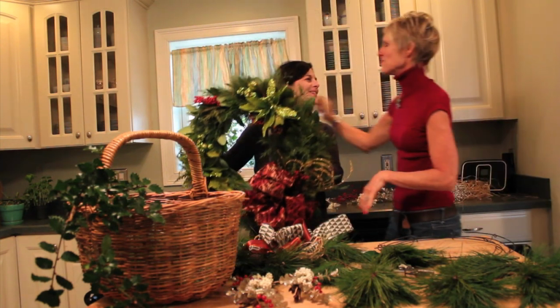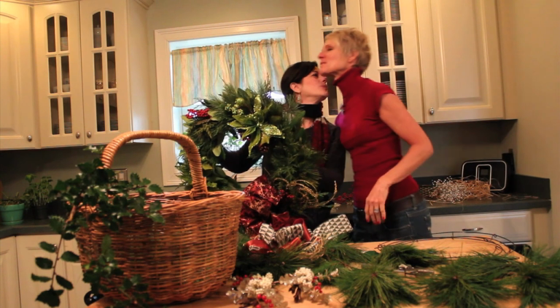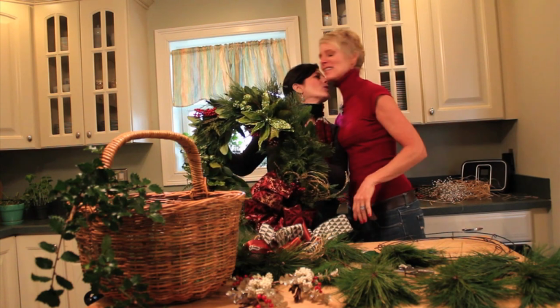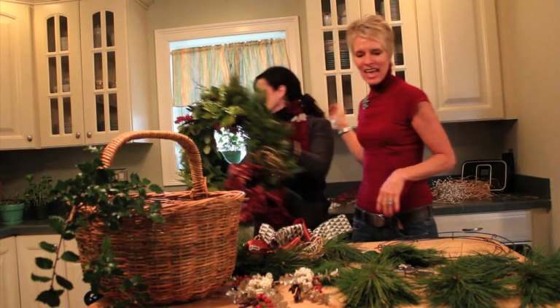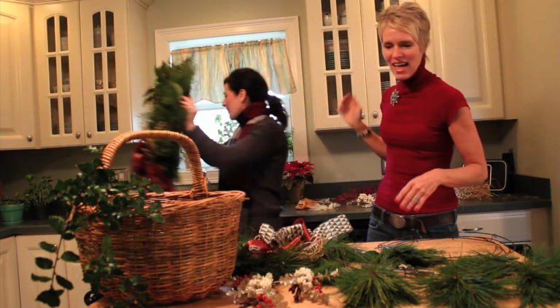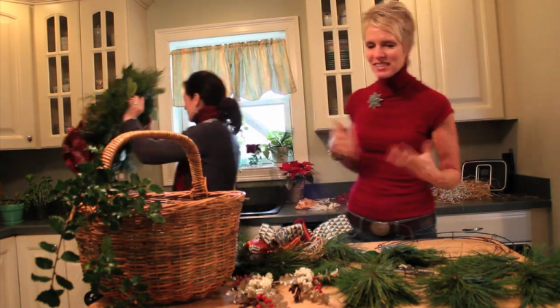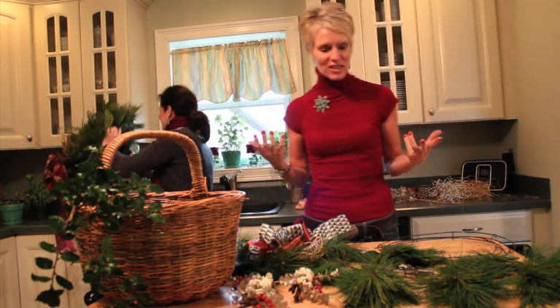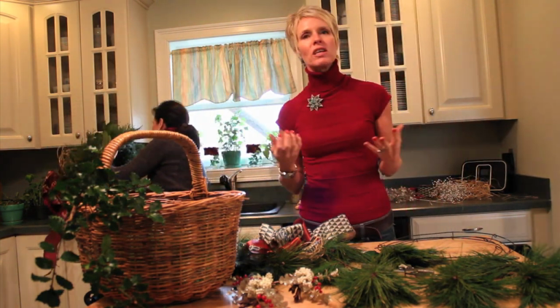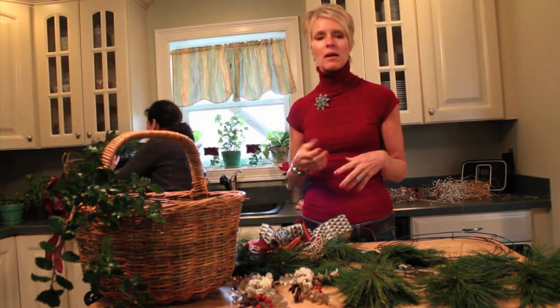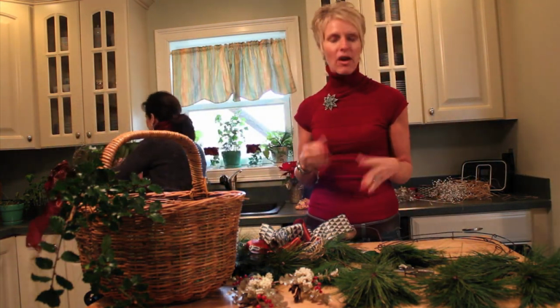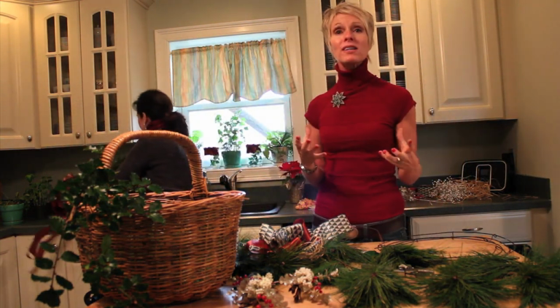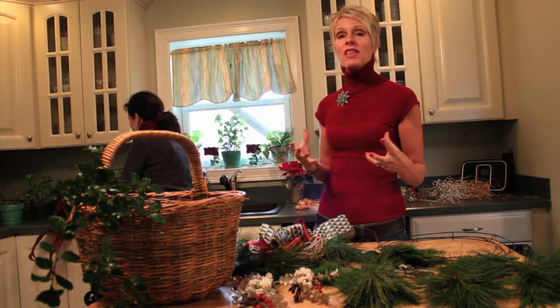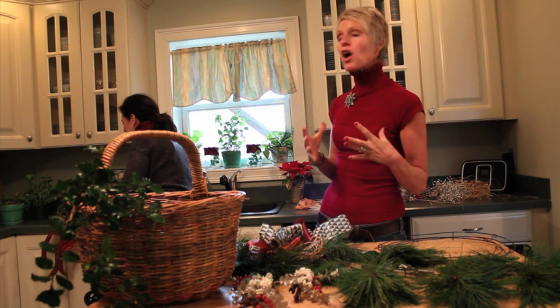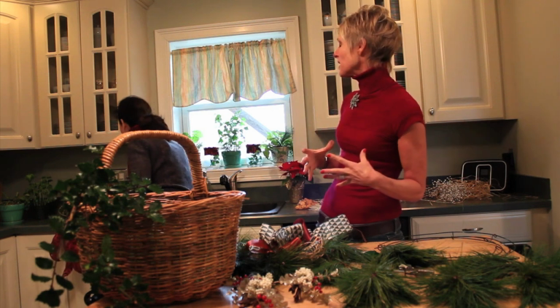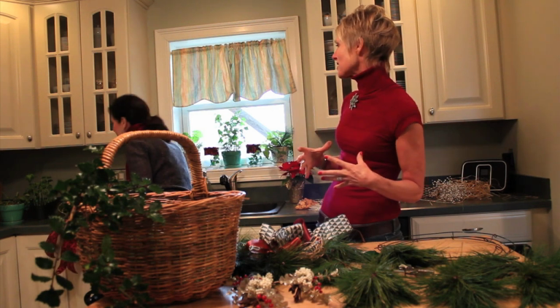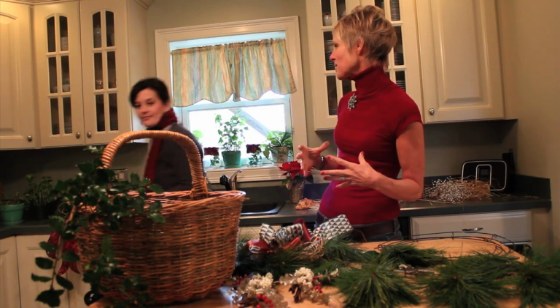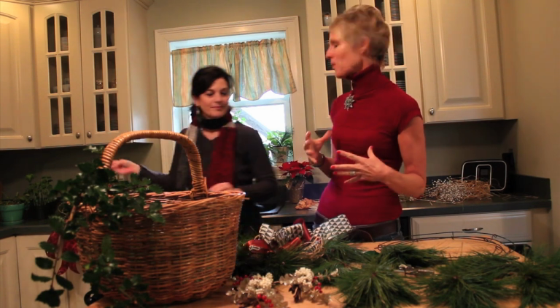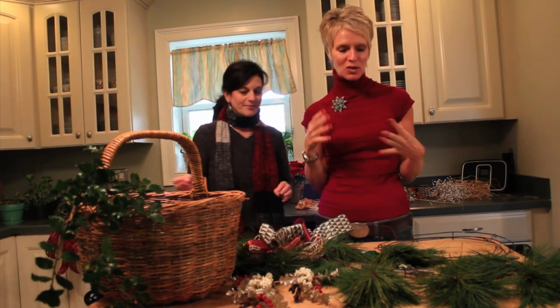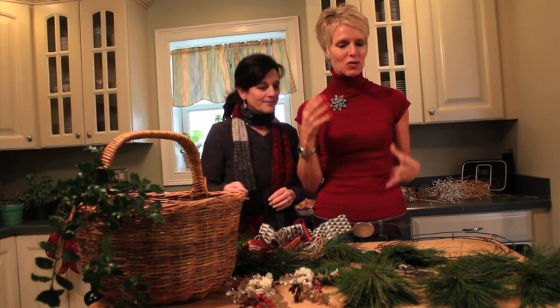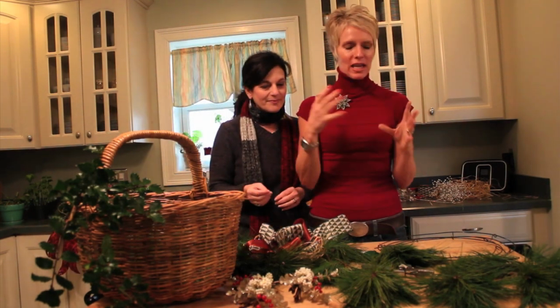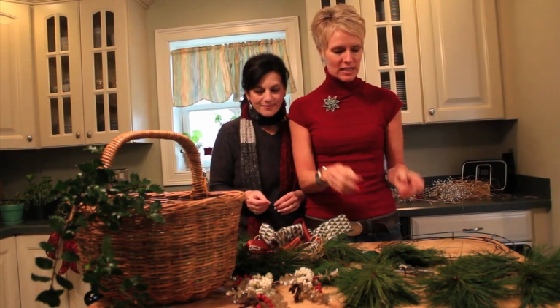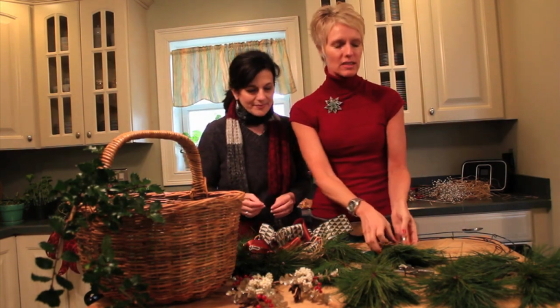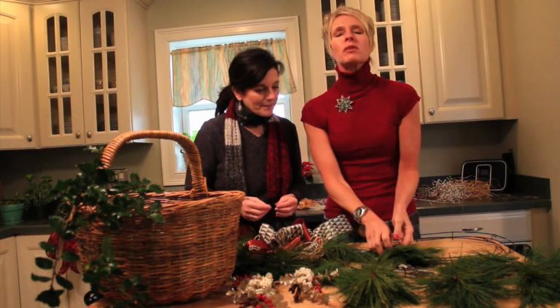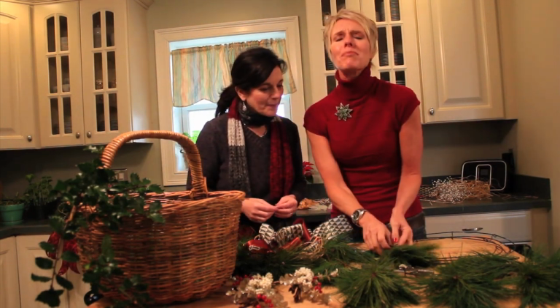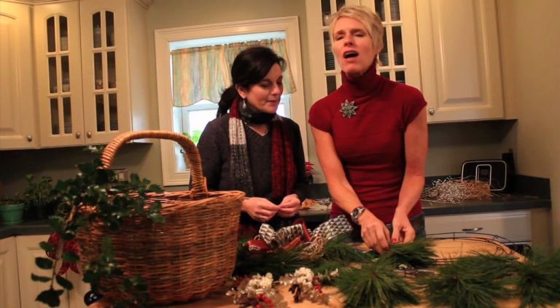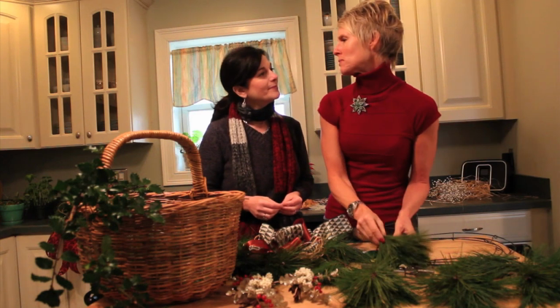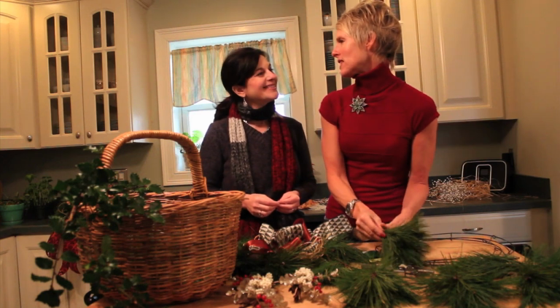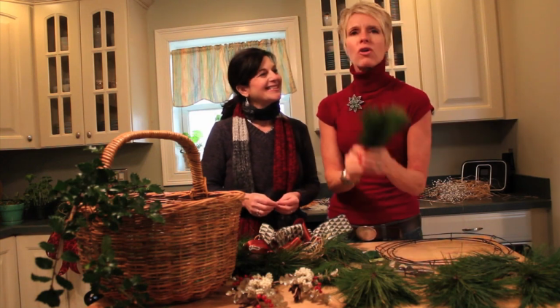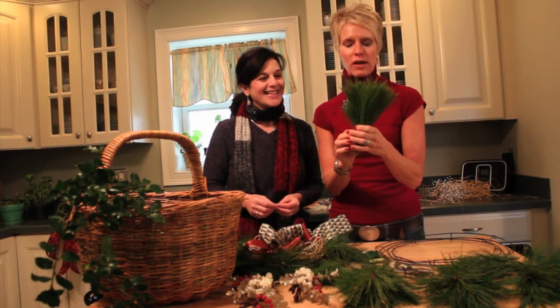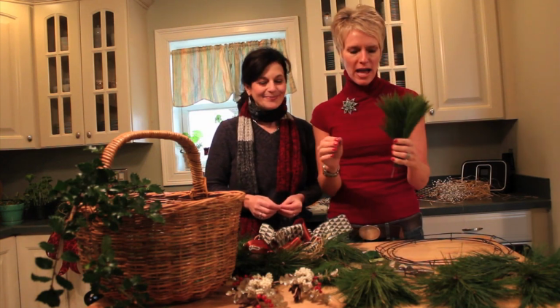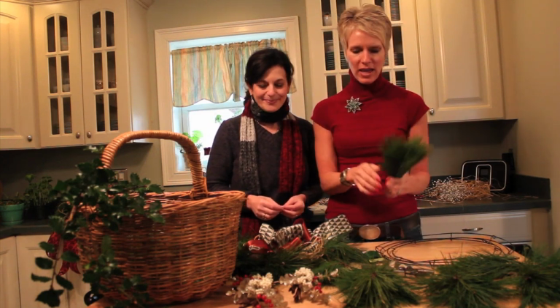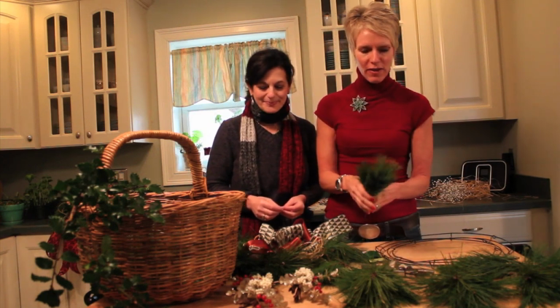Merry Christmas, Raja. This is just such a really neat time of the year. I wish that you could all be here in this kitchen with us today — we're having so much fun making all these neat things. The smell of Christmas is in the air with all the fresh pine that we have here.